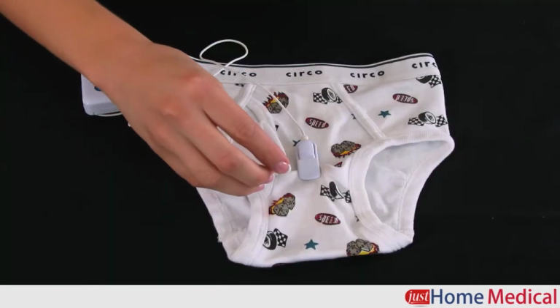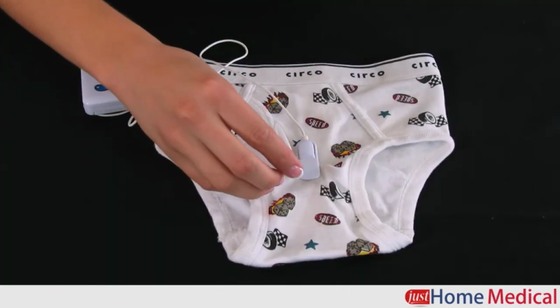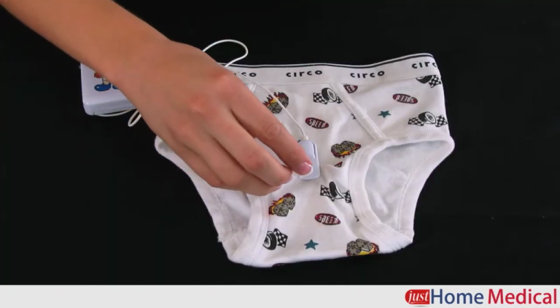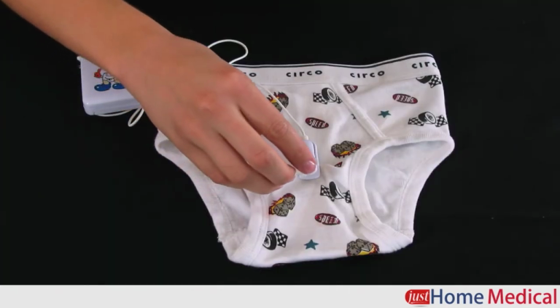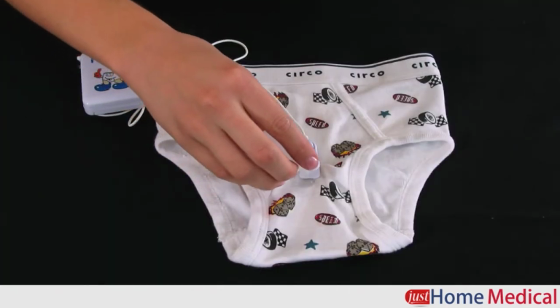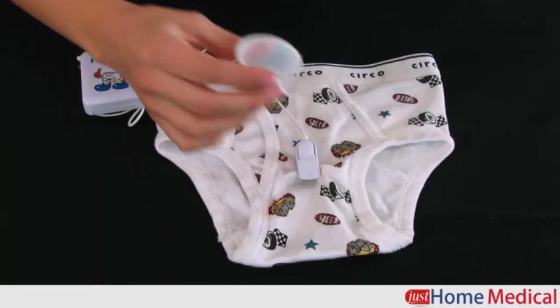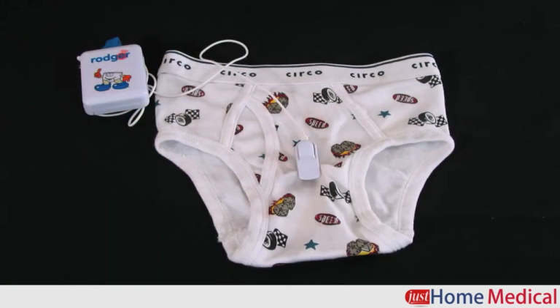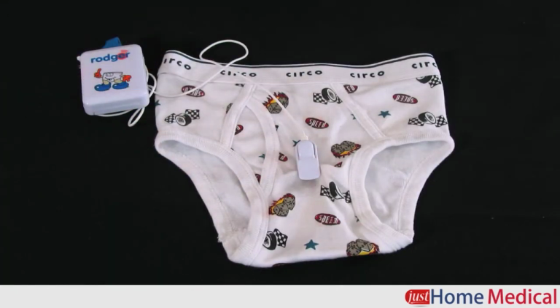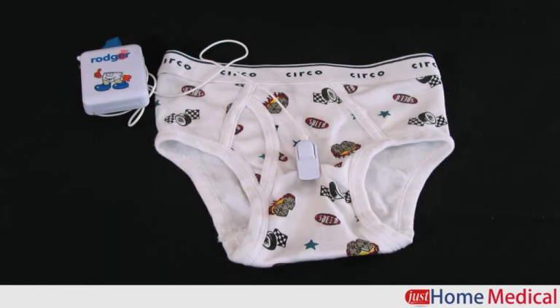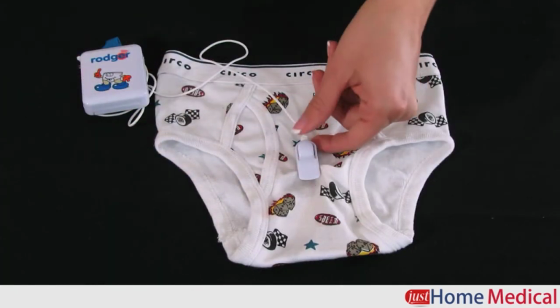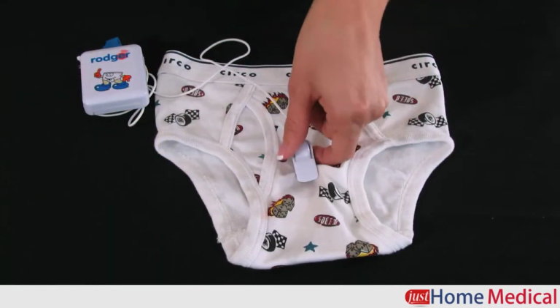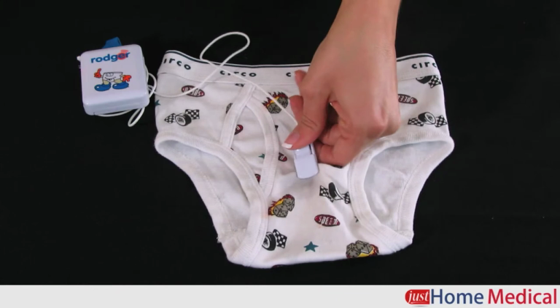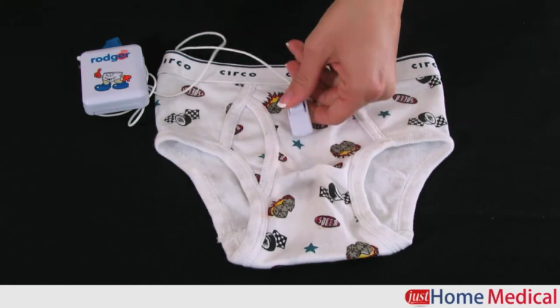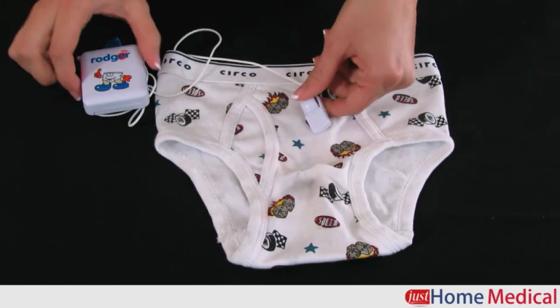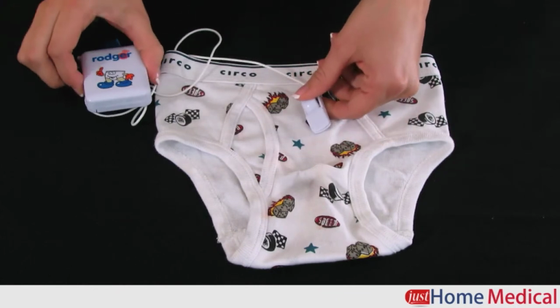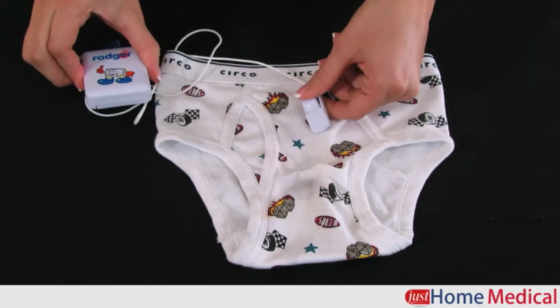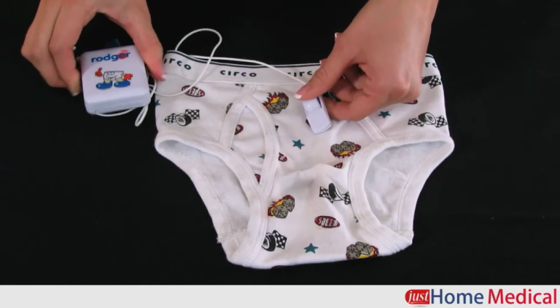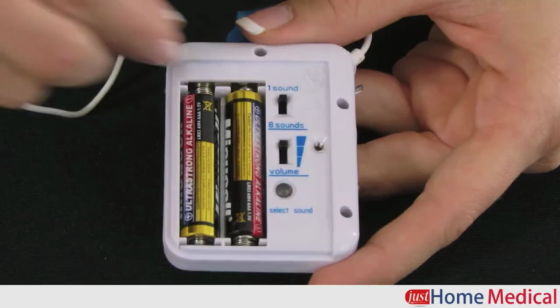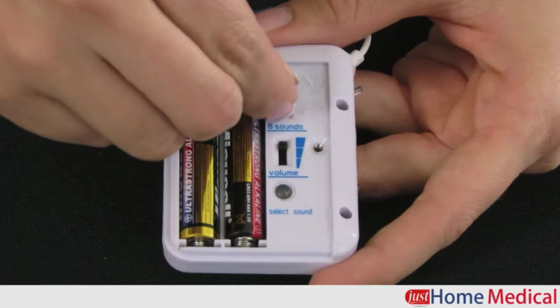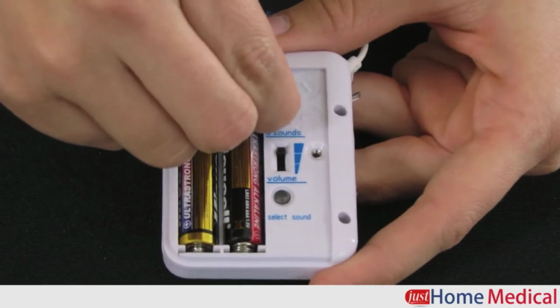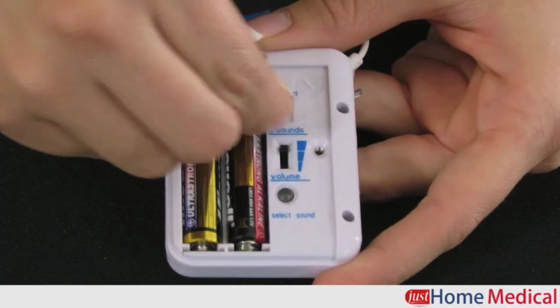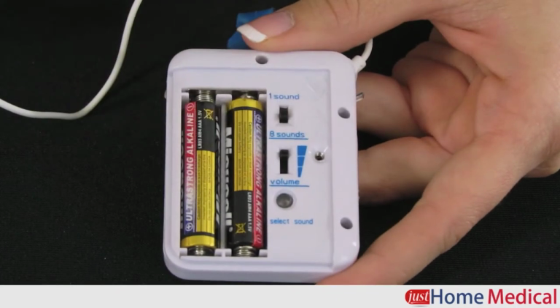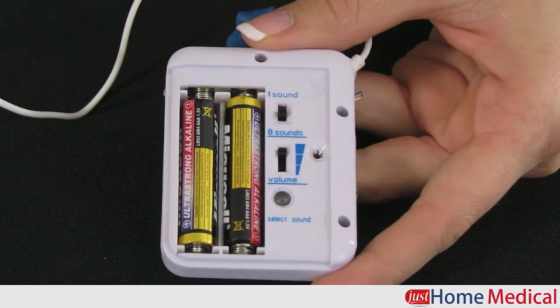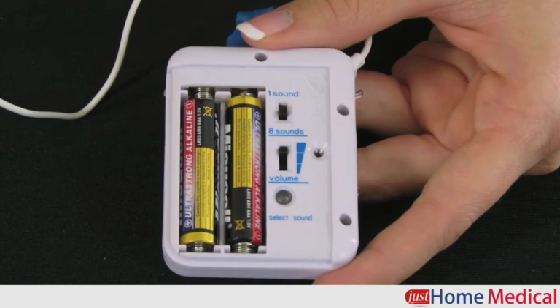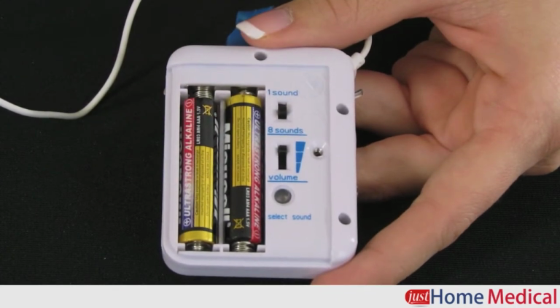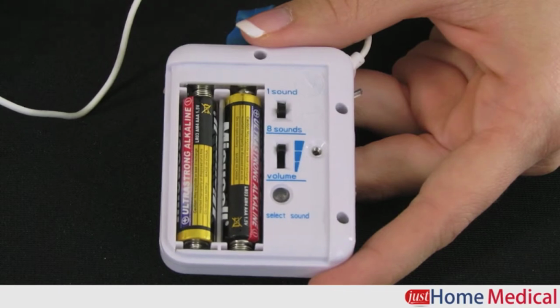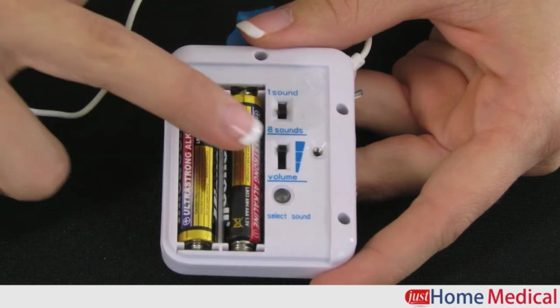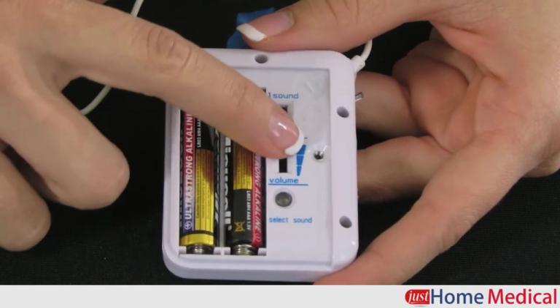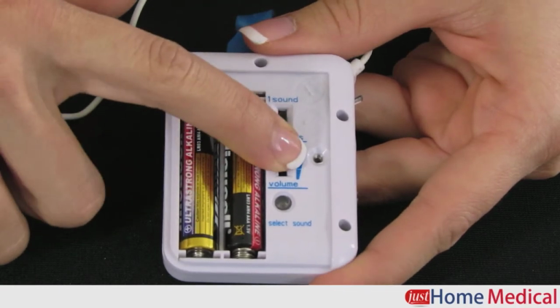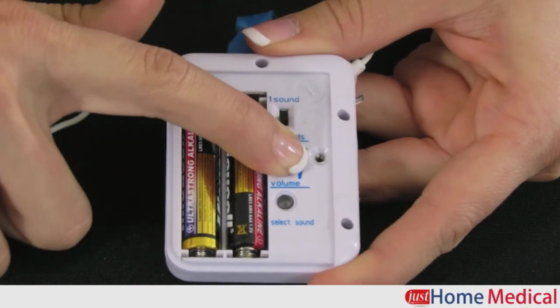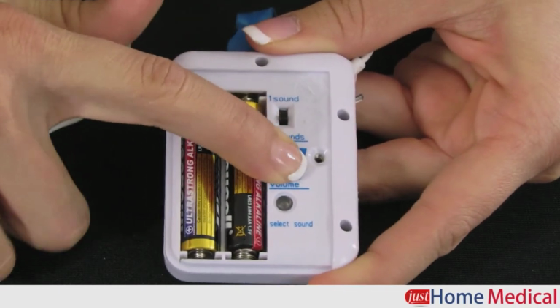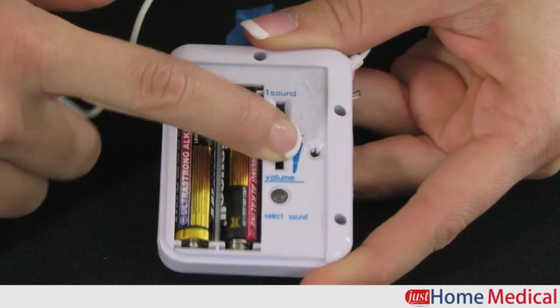Once moisture is detected, the alarm sounds and/or vibrates until it is turned off. Set the alarm to play through all eight tones to prevent audio accommodation, or choose the tone your child responds to best.